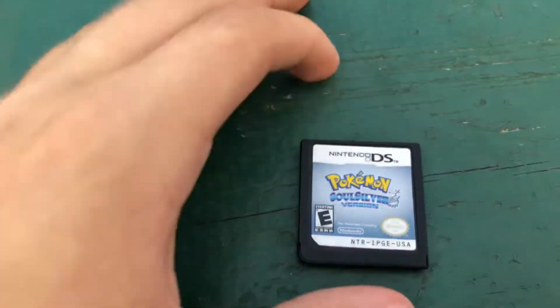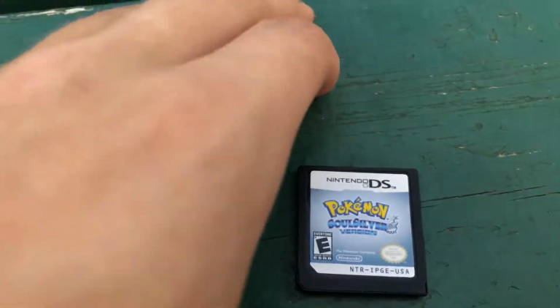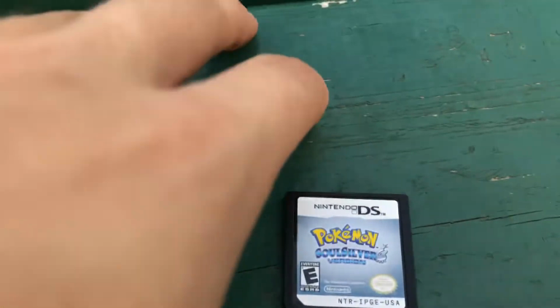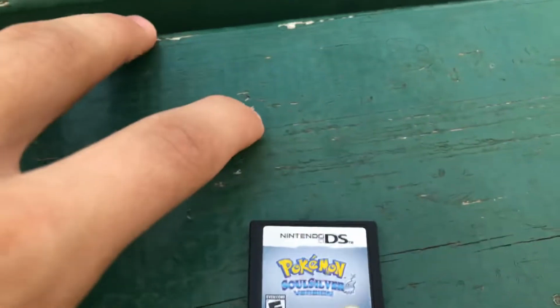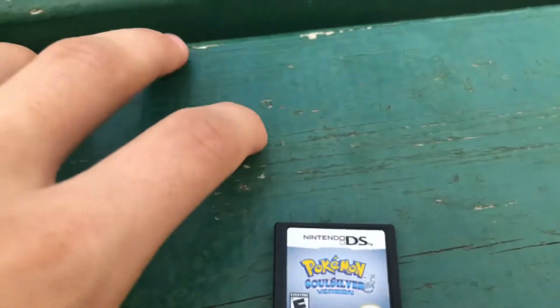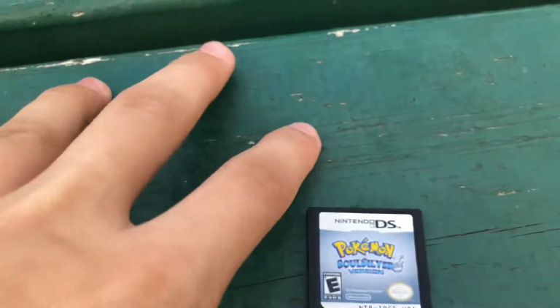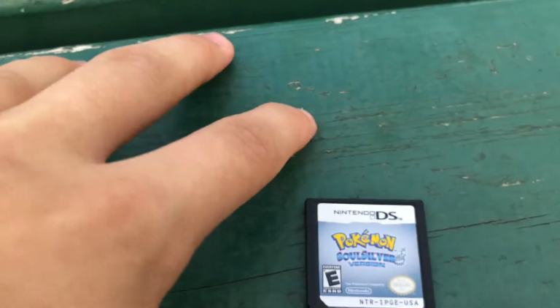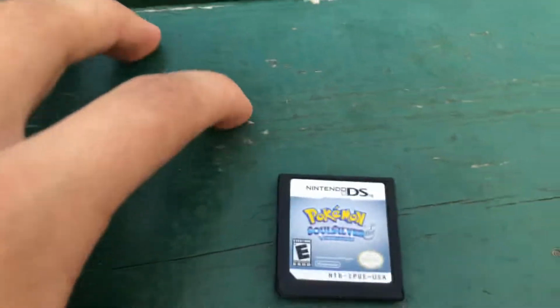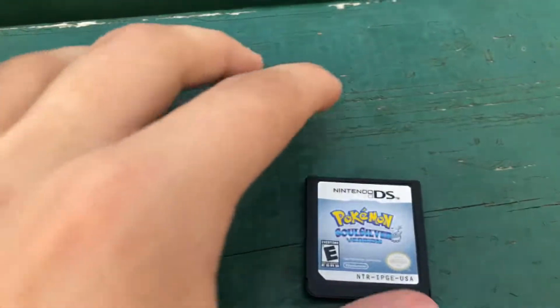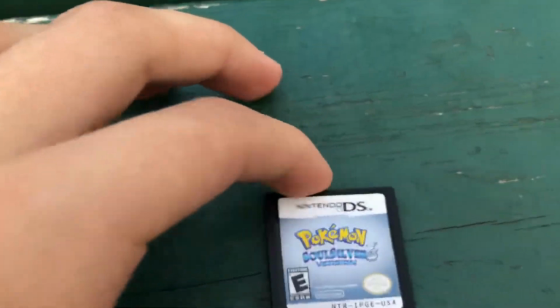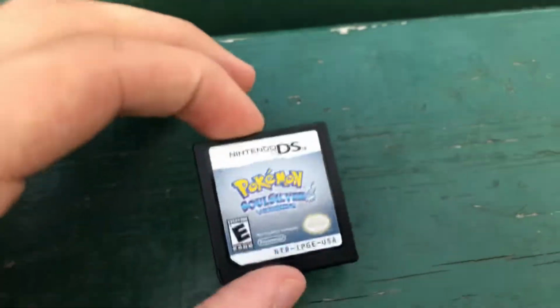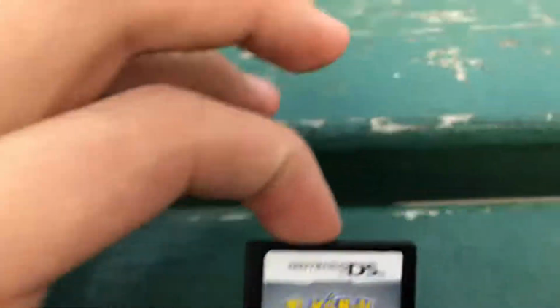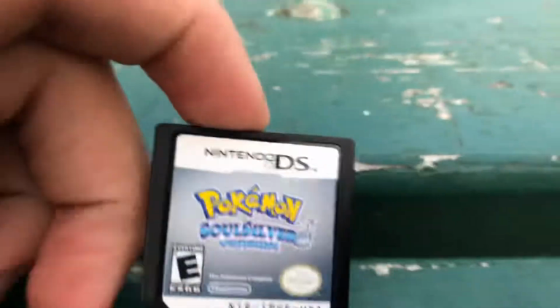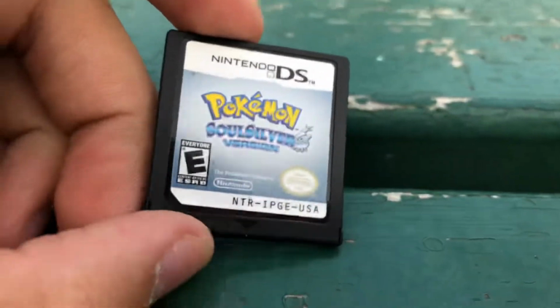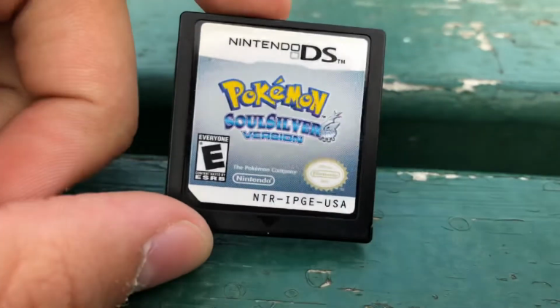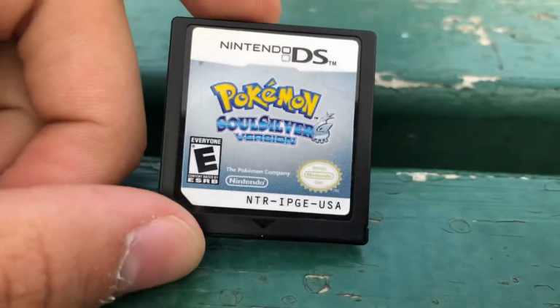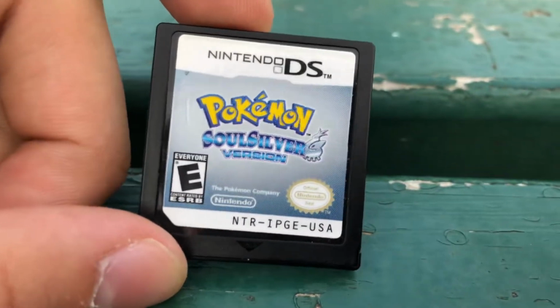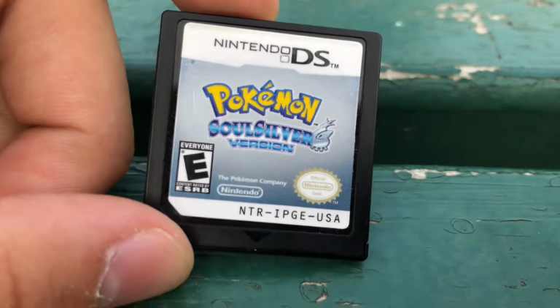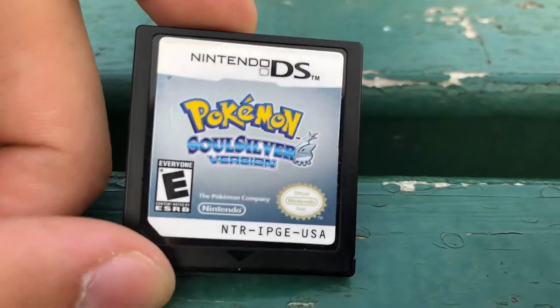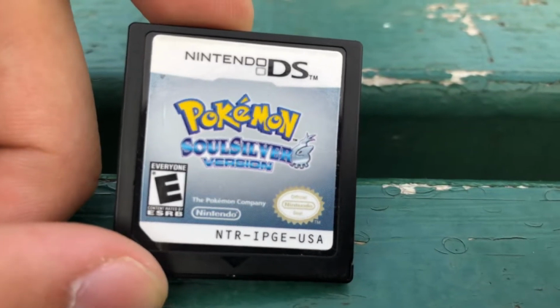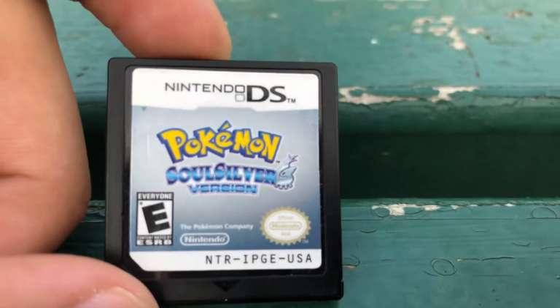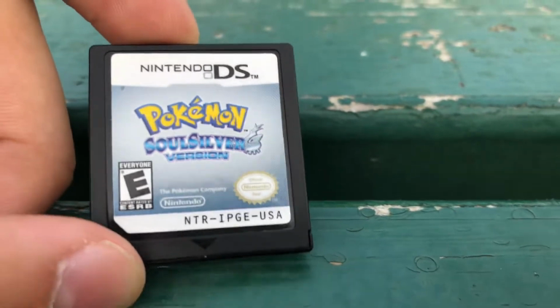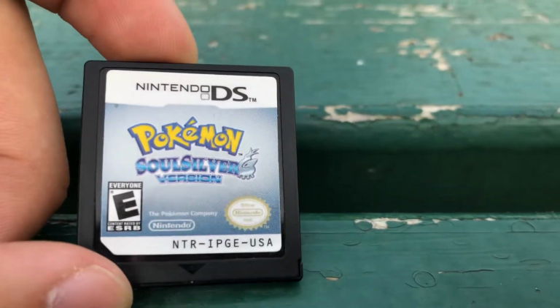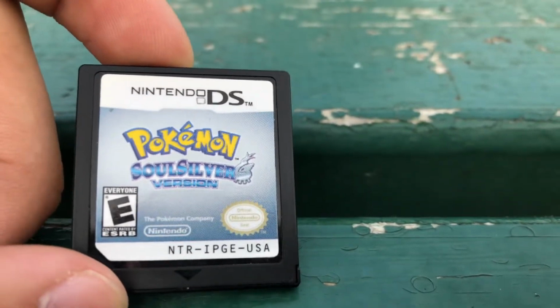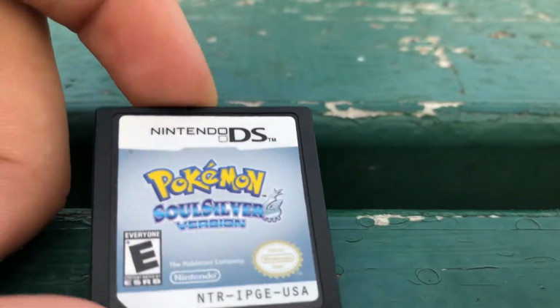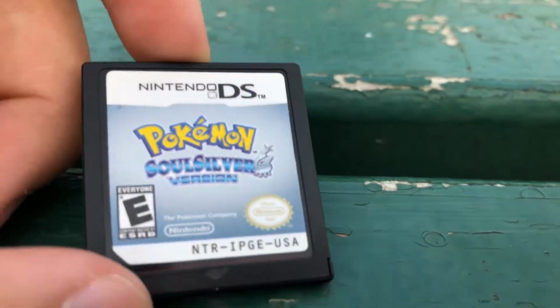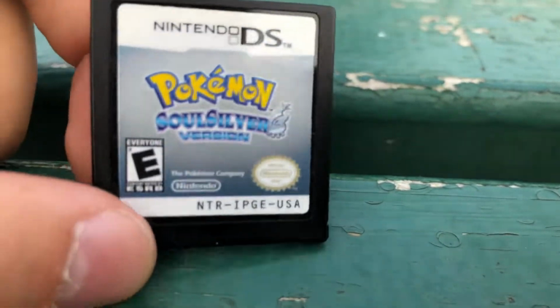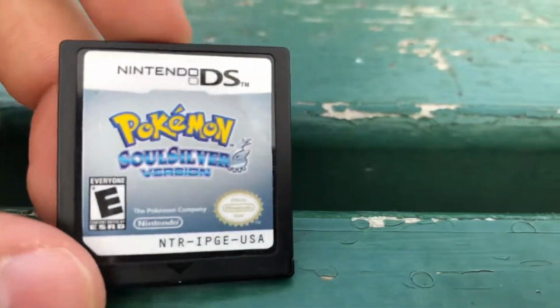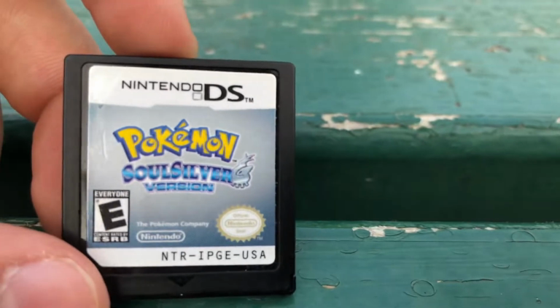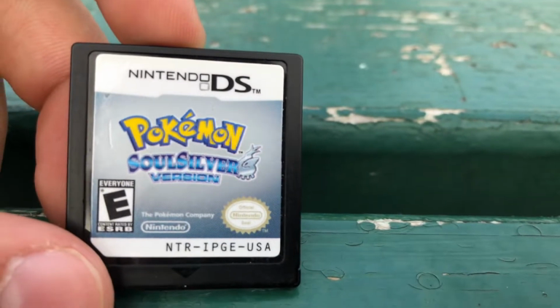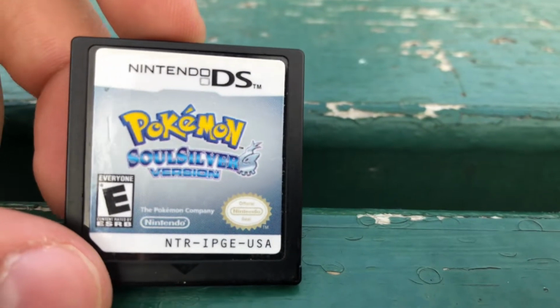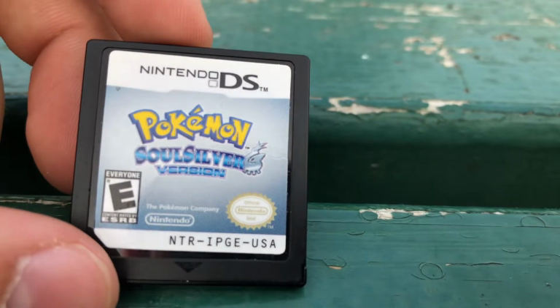I'm gonna show you guys how to see if your Pokémon cartridge DS game is authentic or not. First, you want to see the 'E for Everyone' rating — you can clearly read it, it looks perfect. You can see this, it's pretty clear, everything's clear.